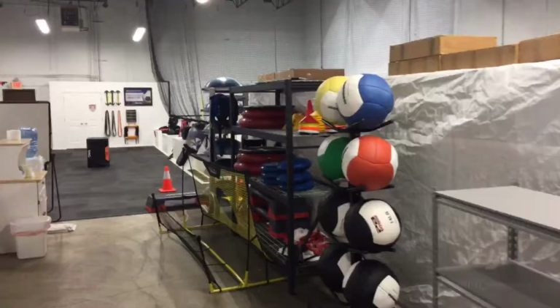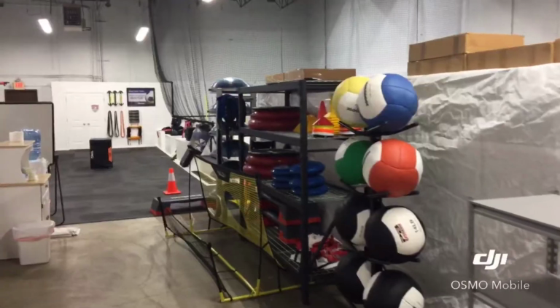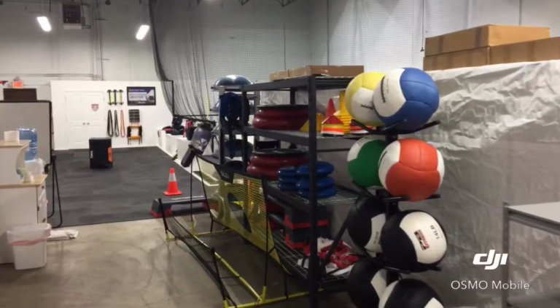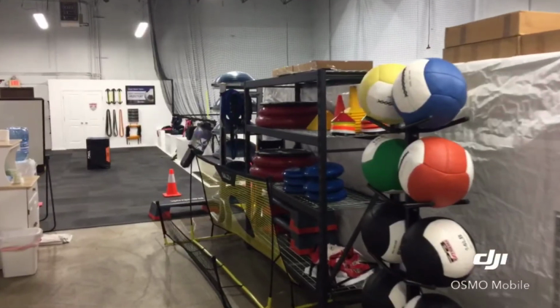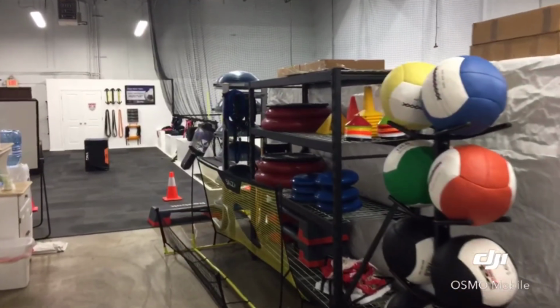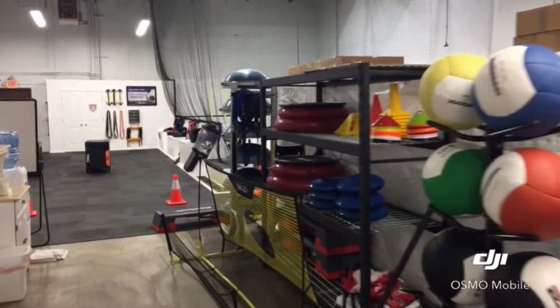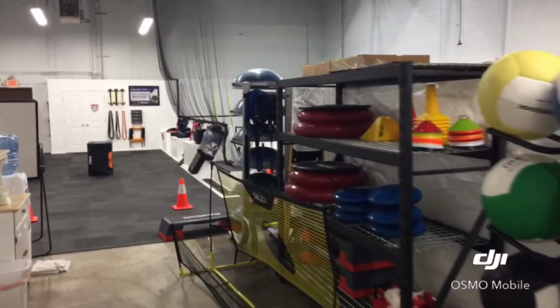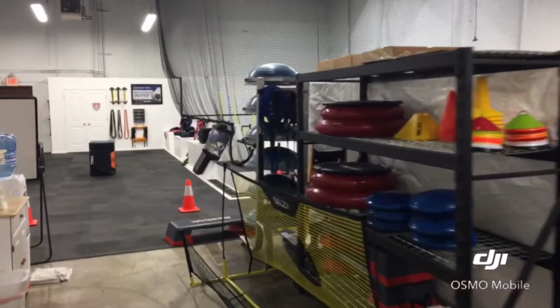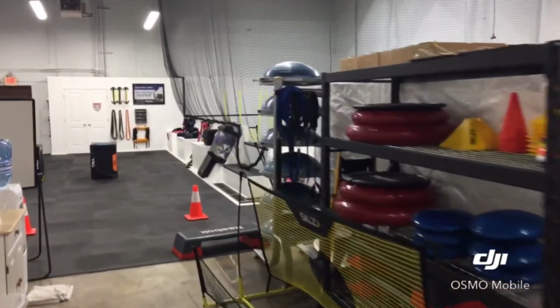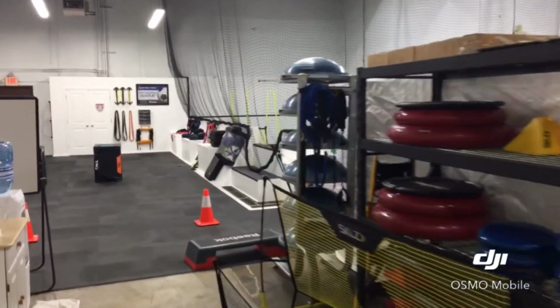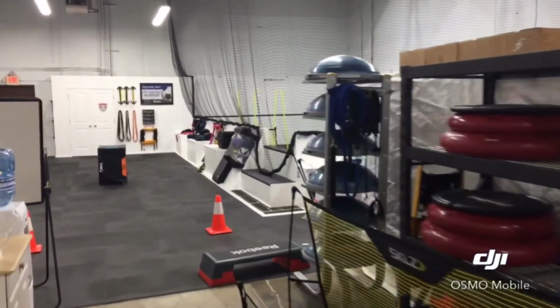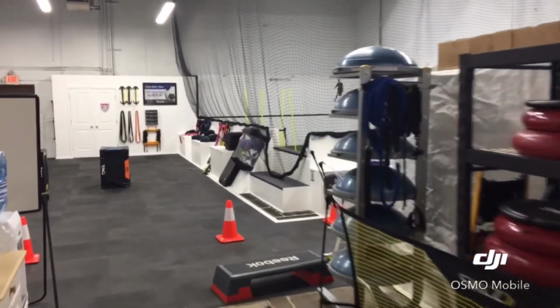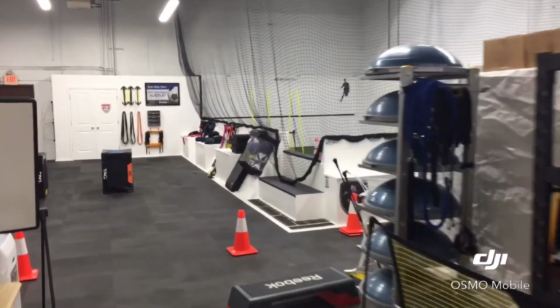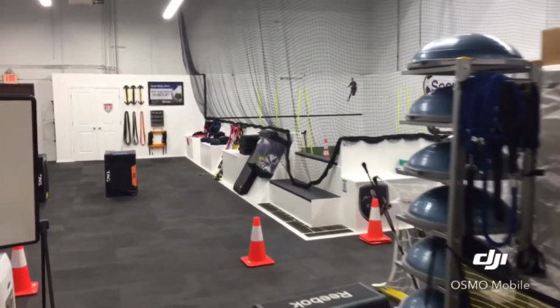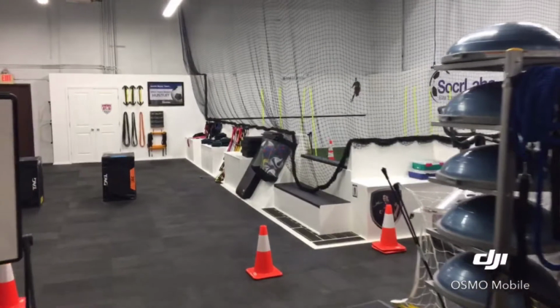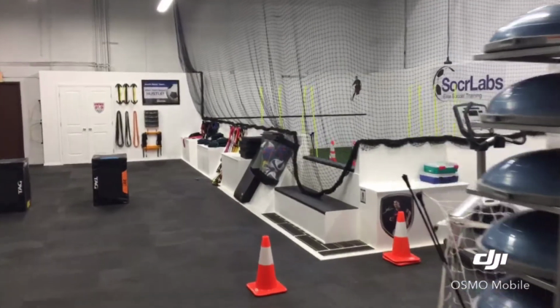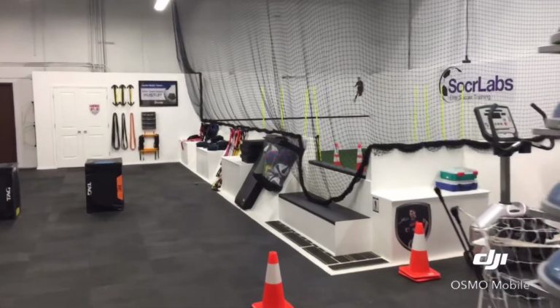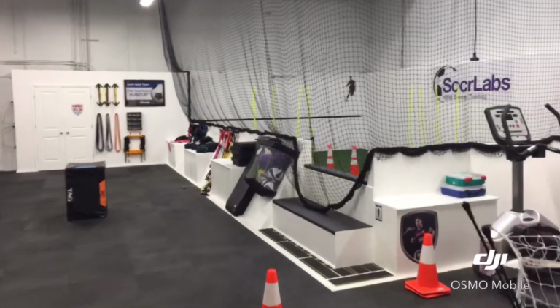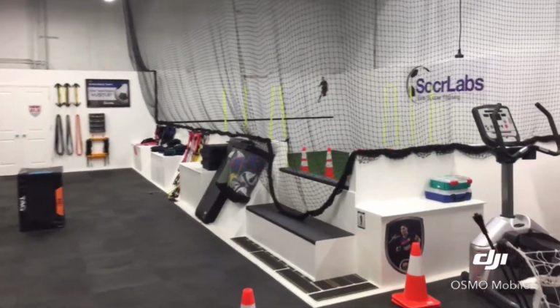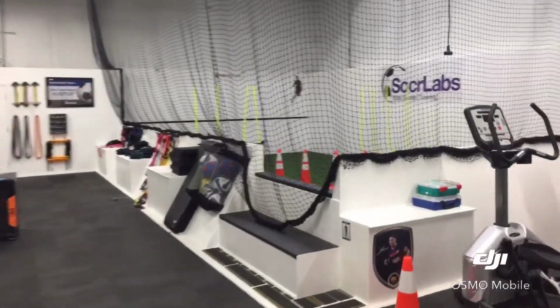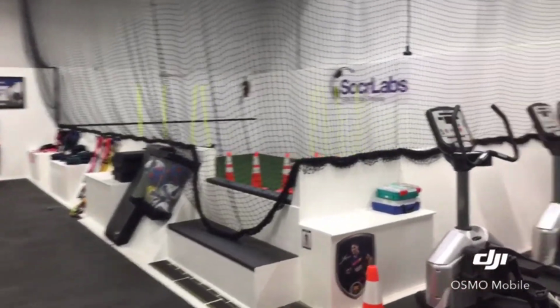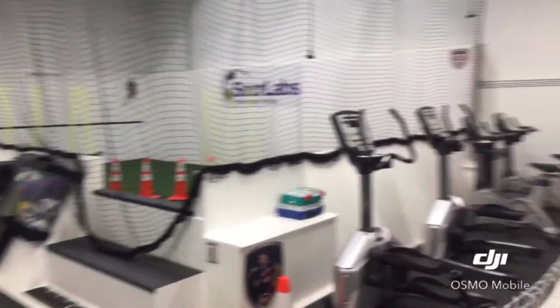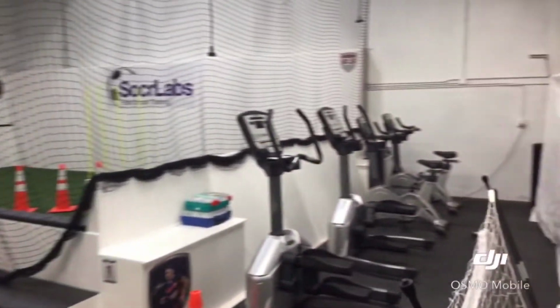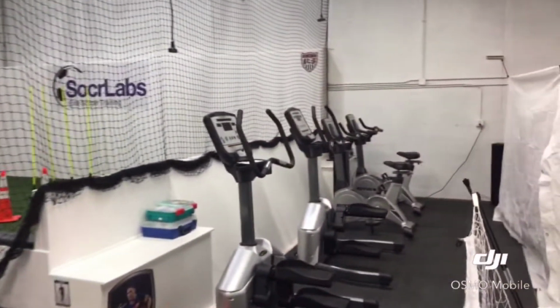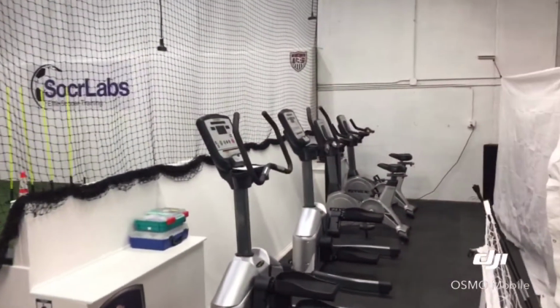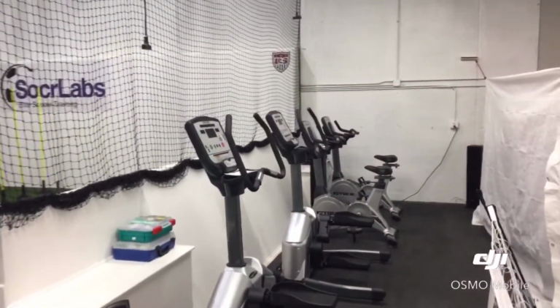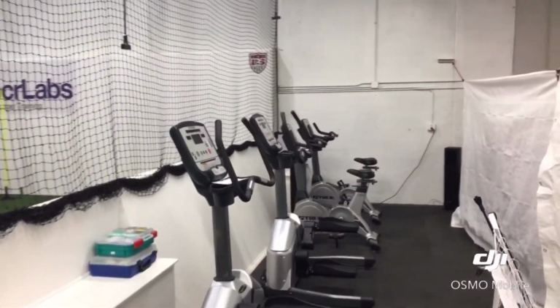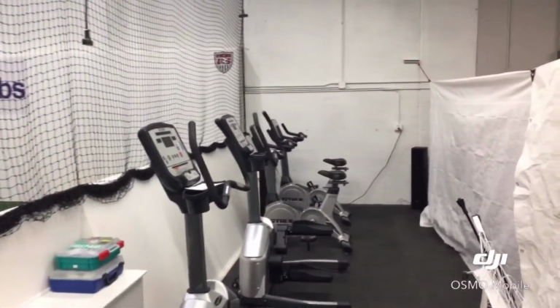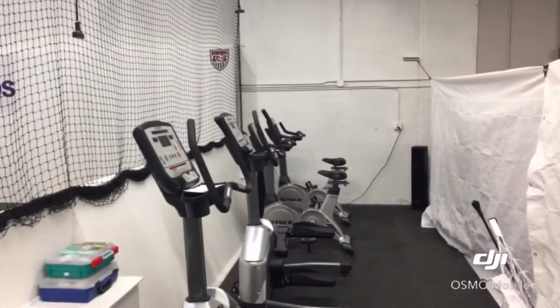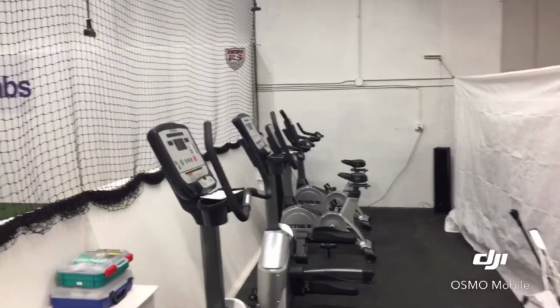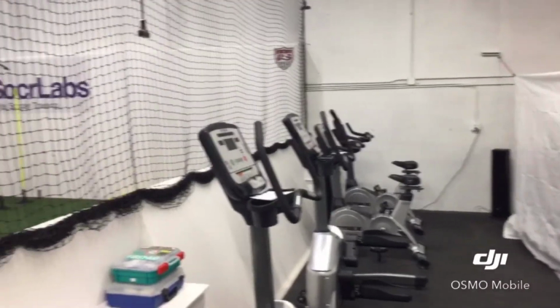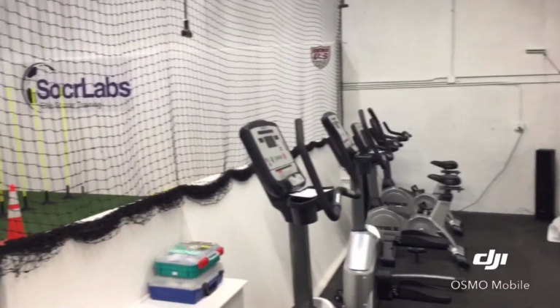Good morning, it's Gary here, and today I'm taking you on a quick tour of the Soccer Labs facility. Soccer Labs is something that we built in the back of the warehouse at CloudNet 360.